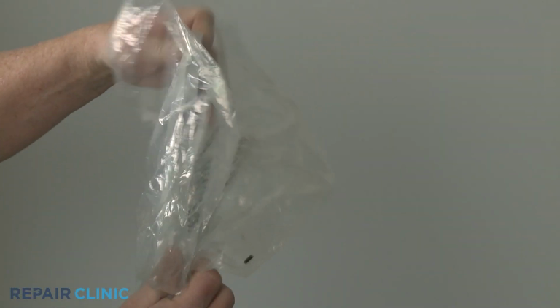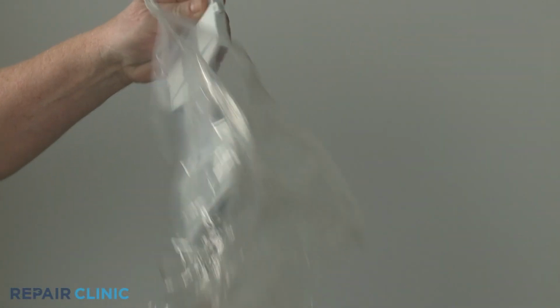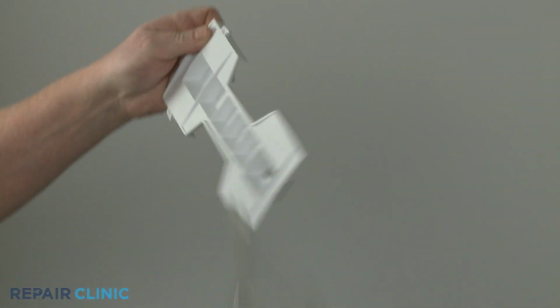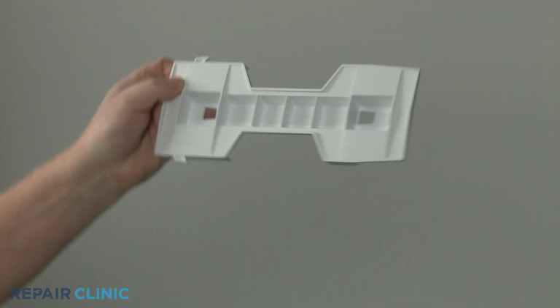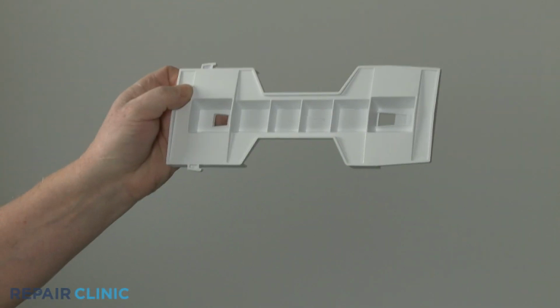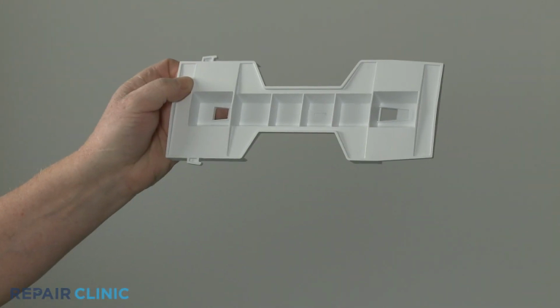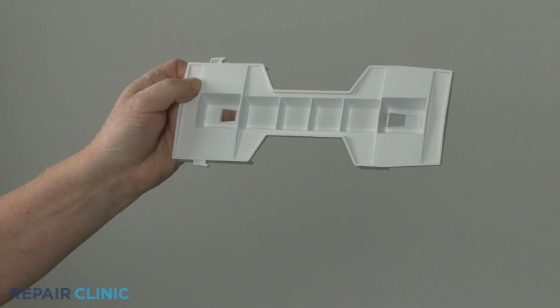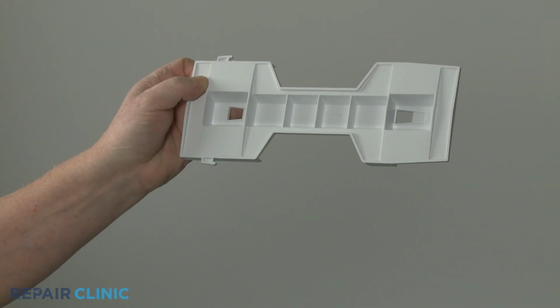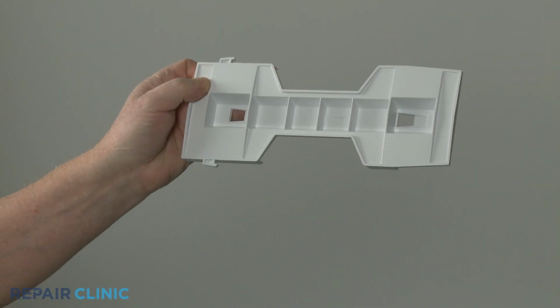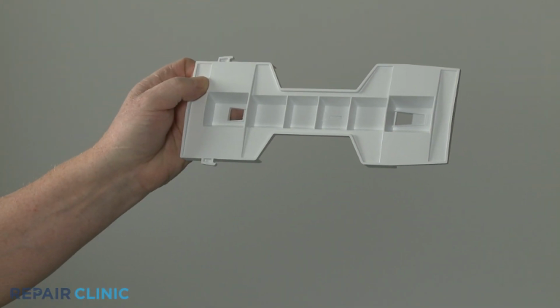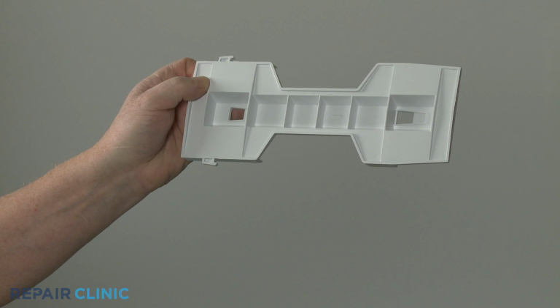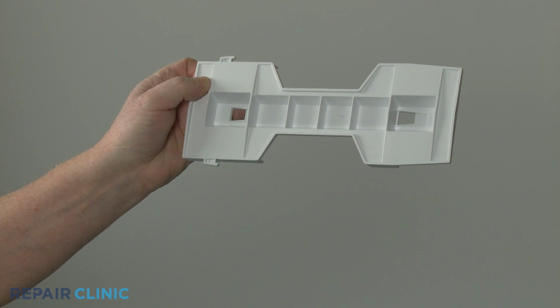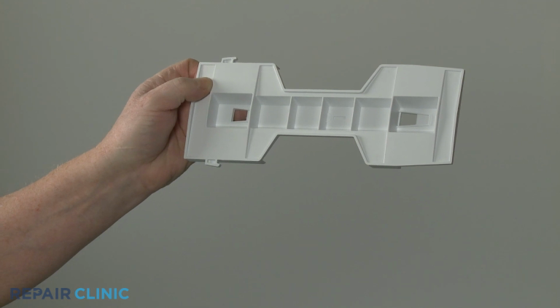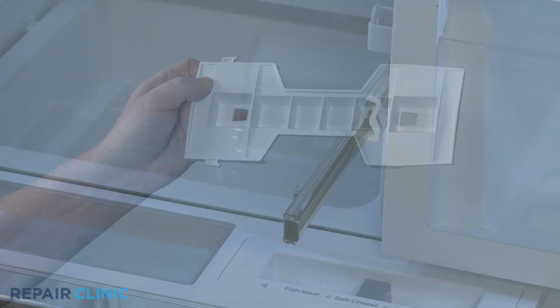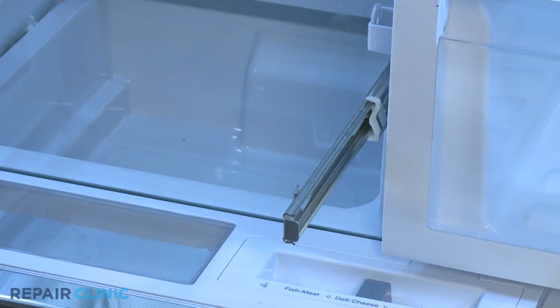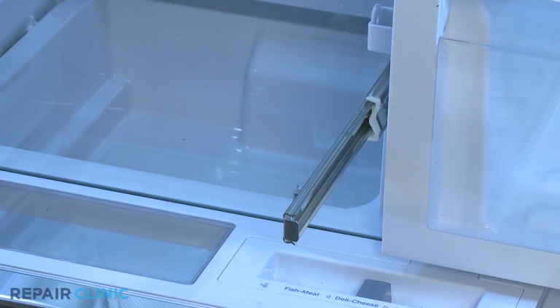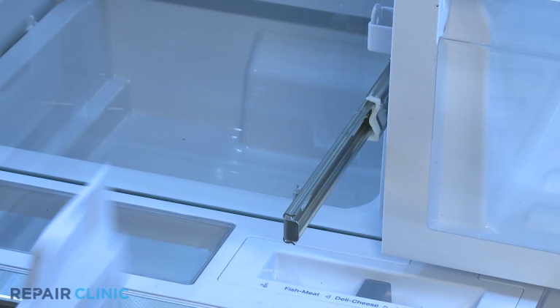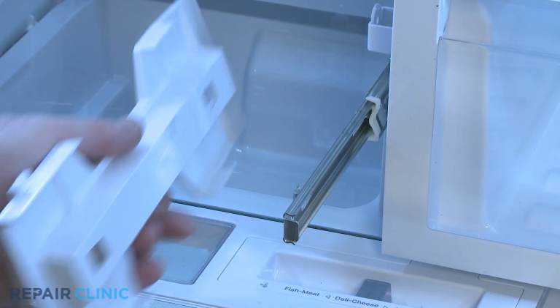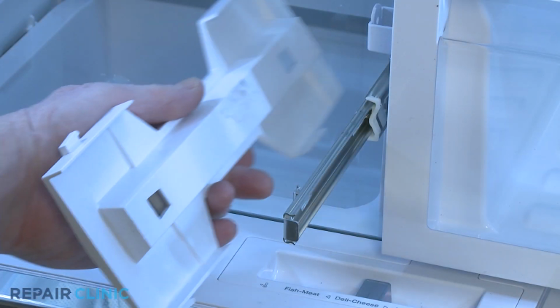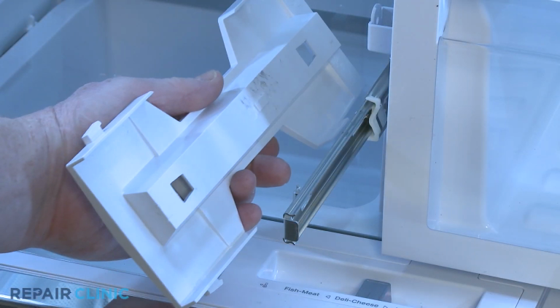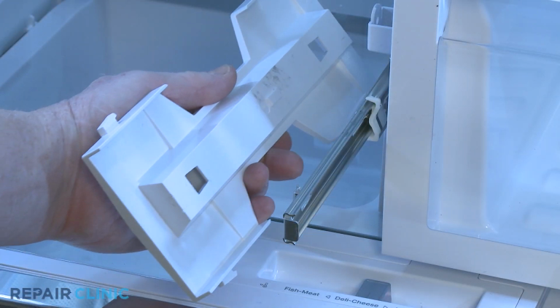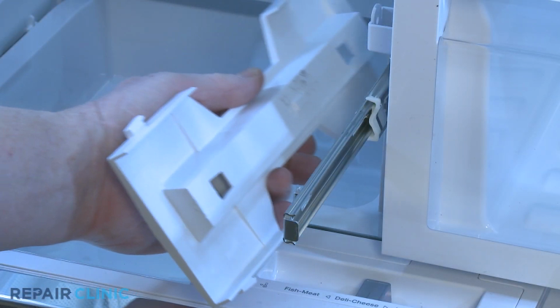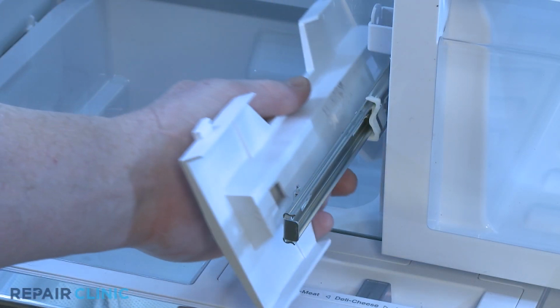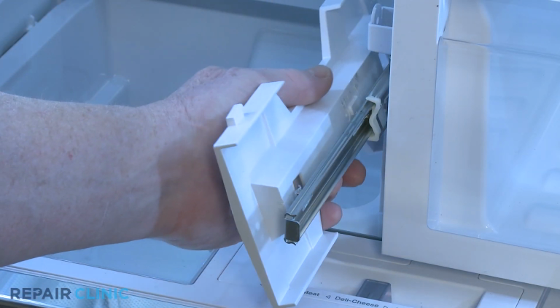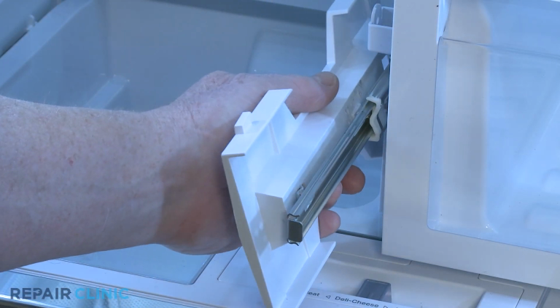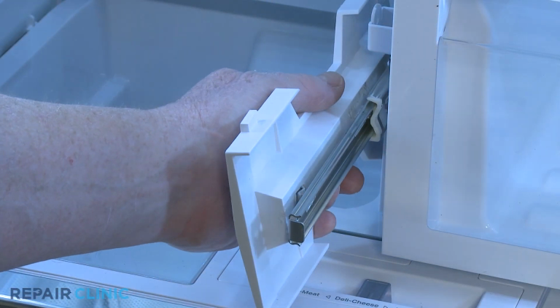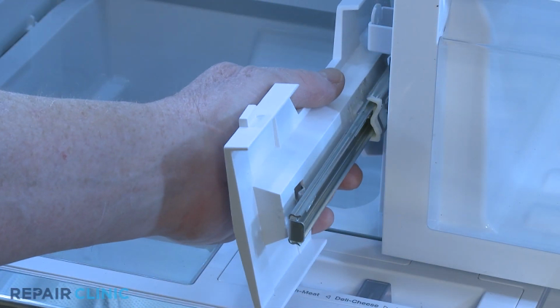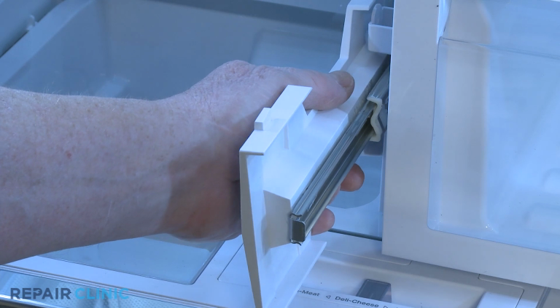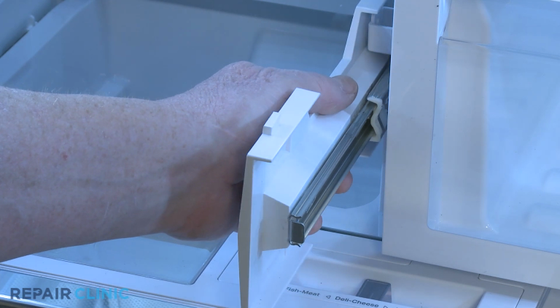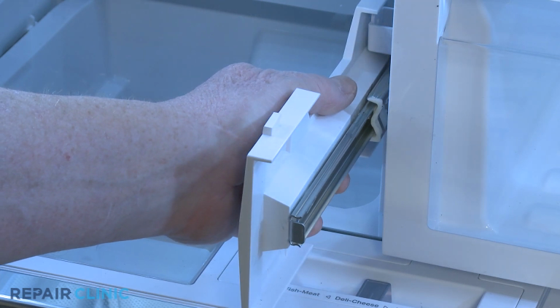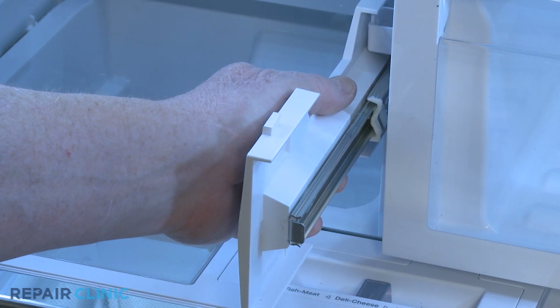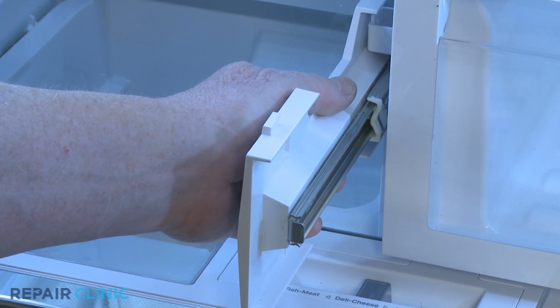To install the new crisper drawer support bracket, align the holes in the bracket with the hooks on the slide rail, then pull the bracket forward to lock it into place.